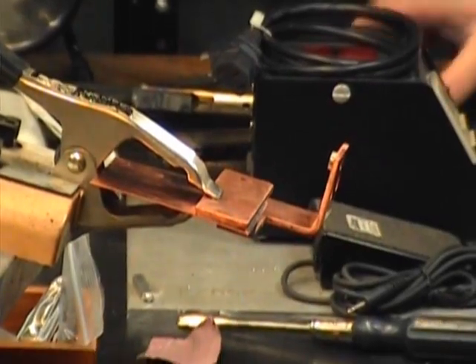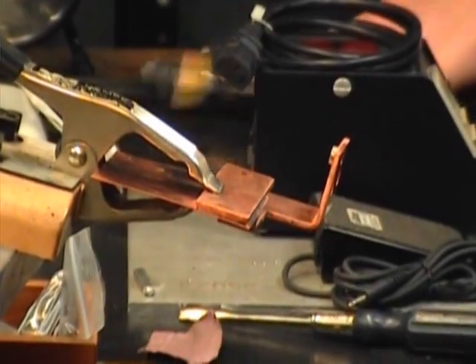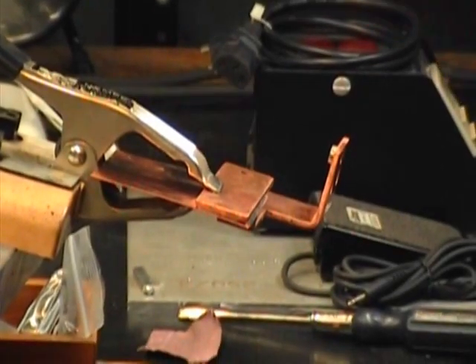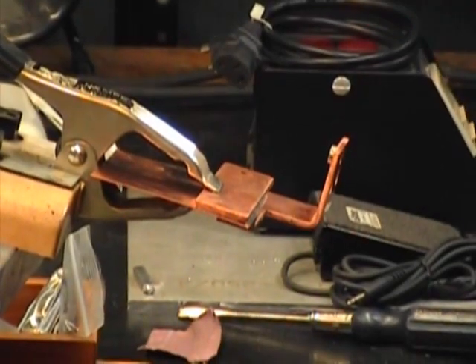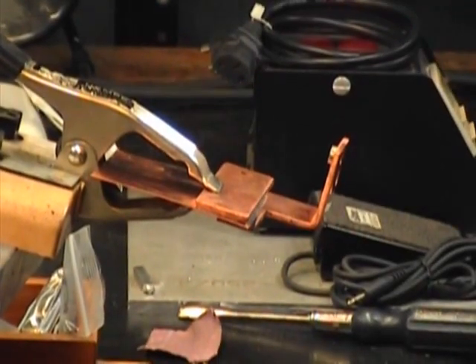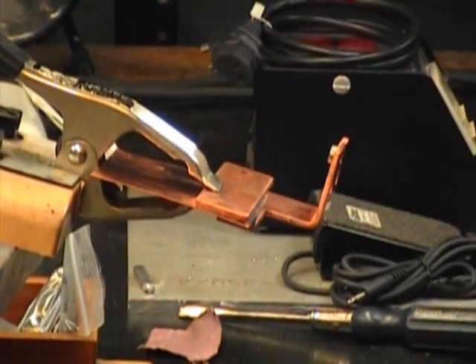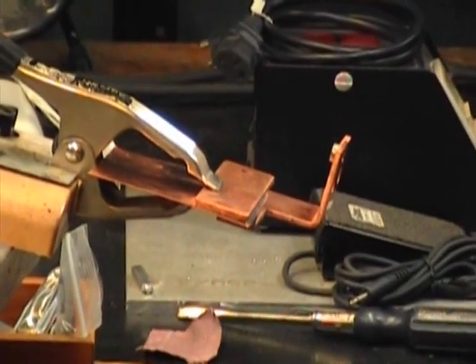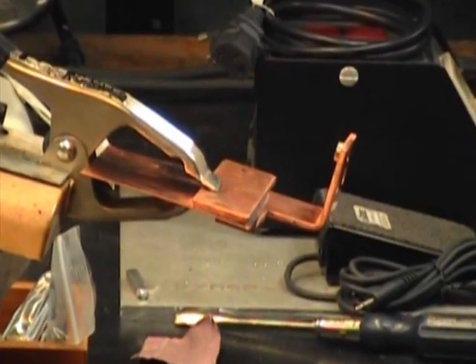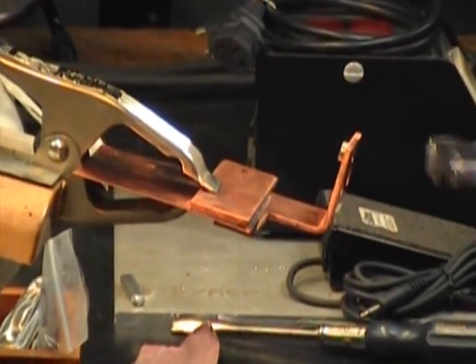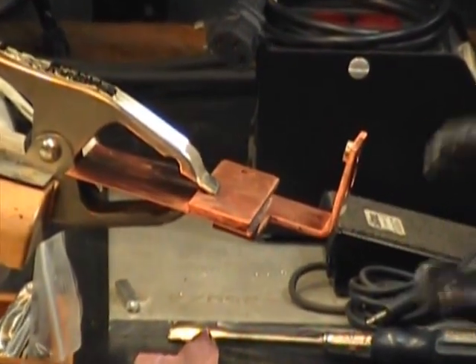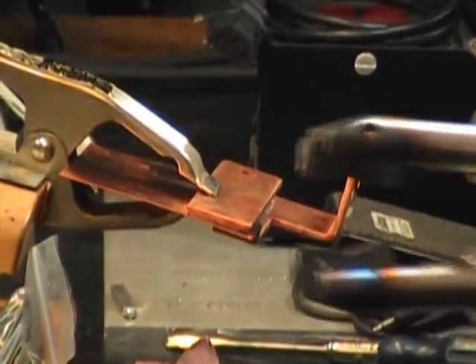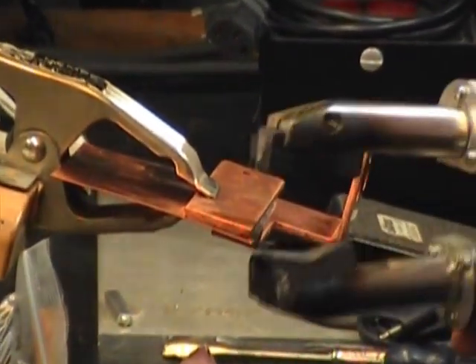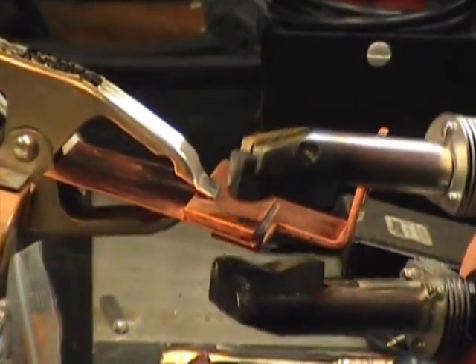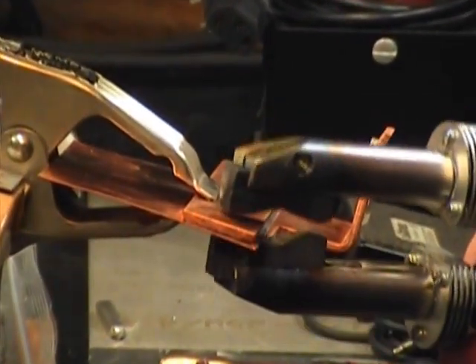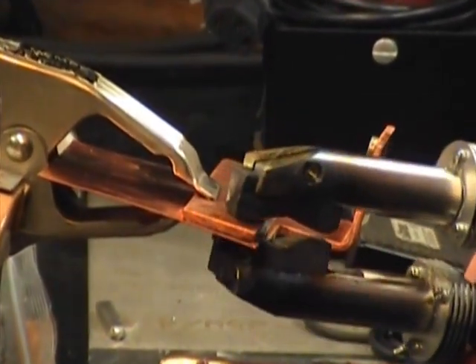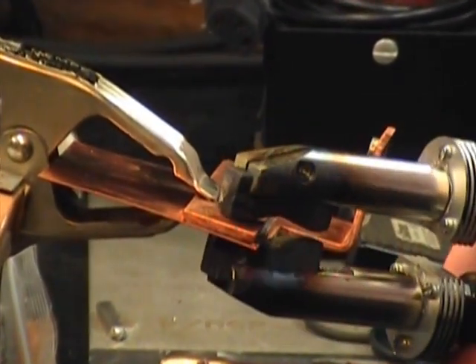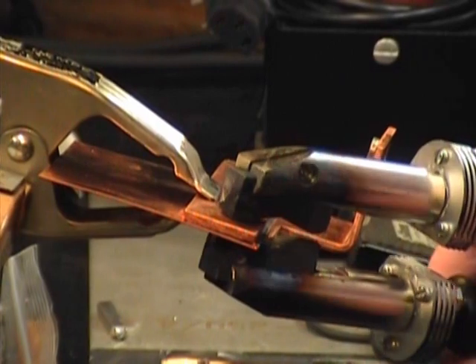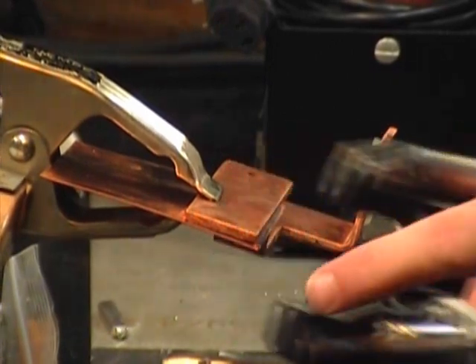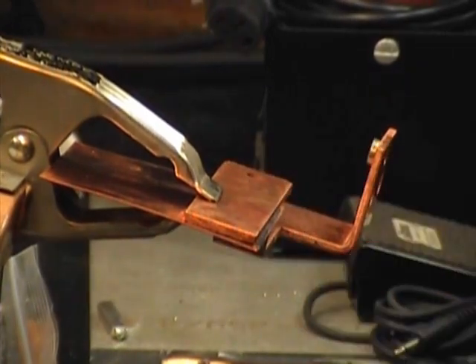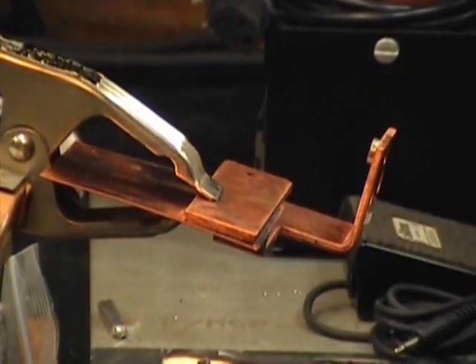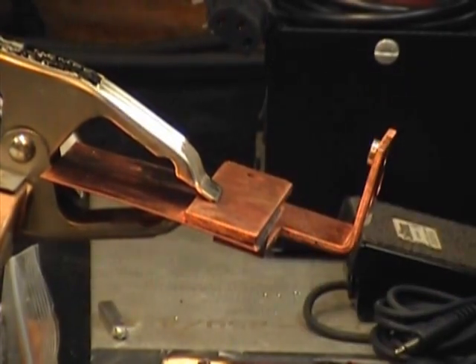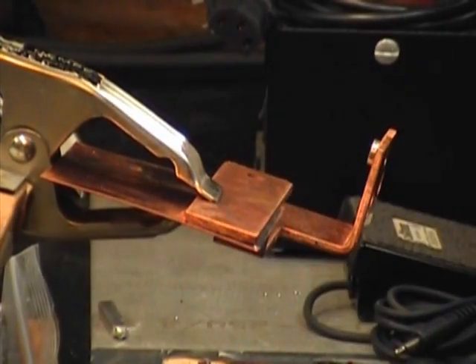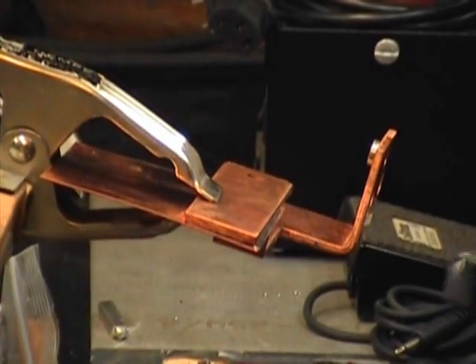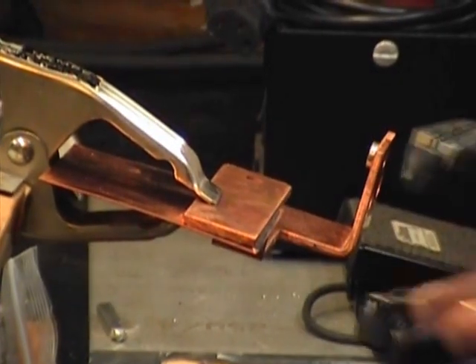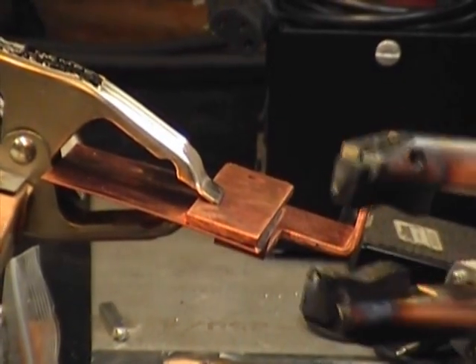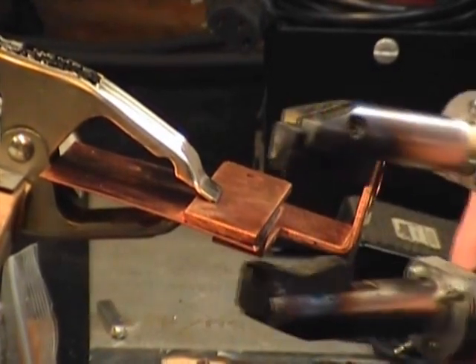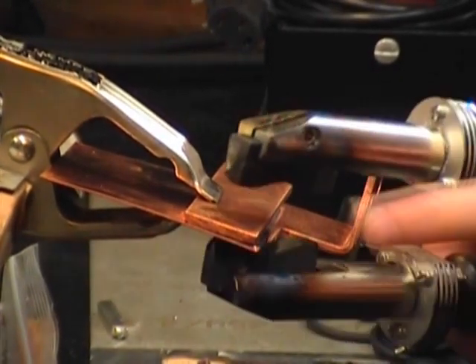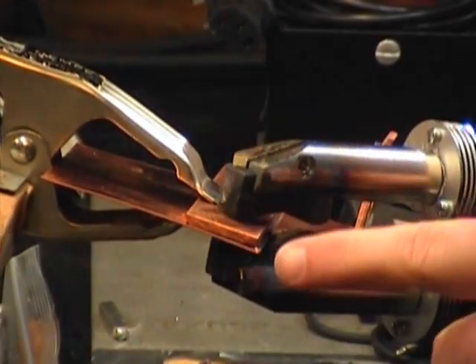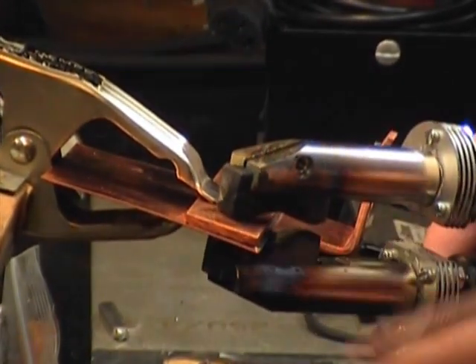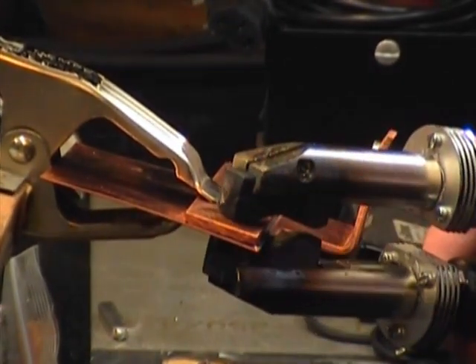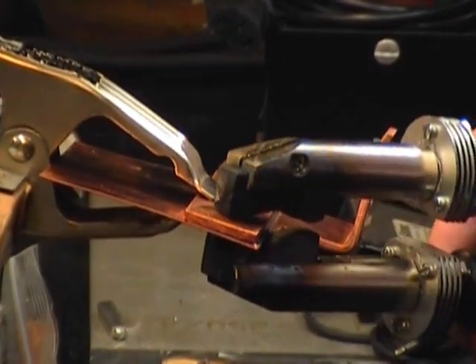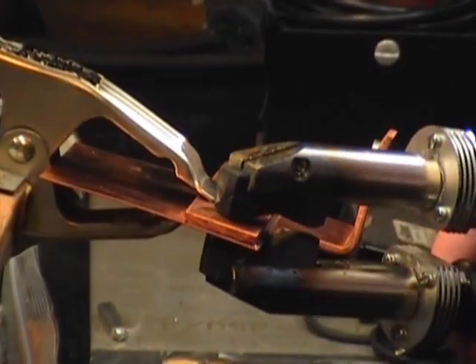I'm going to reflow the solder on this. I'm not sure if you can see in the front here or not, but that's what we're trying to show you — the solder at the front.